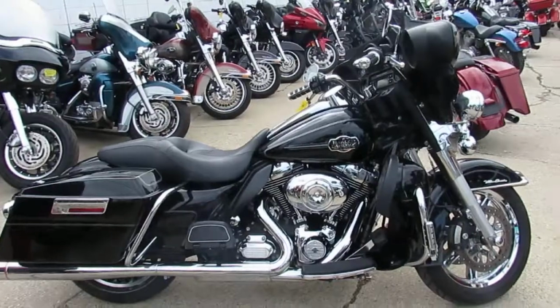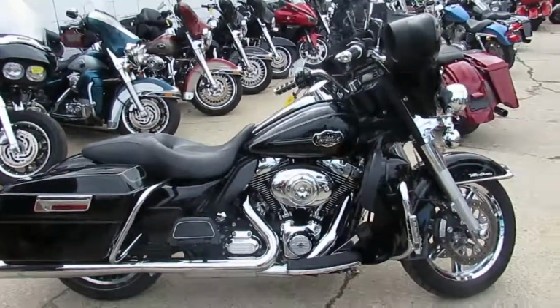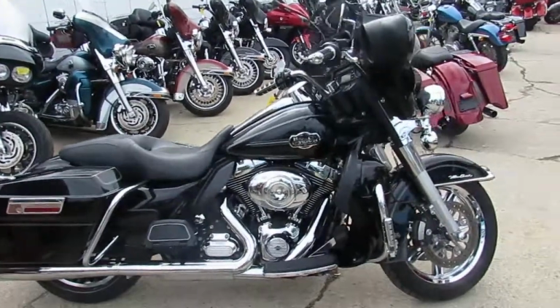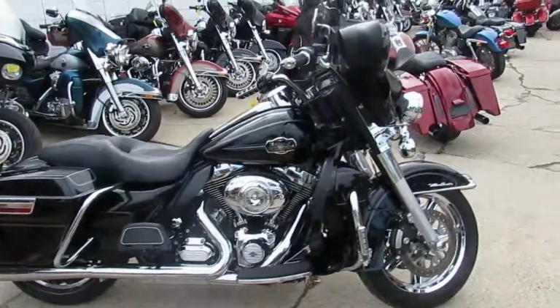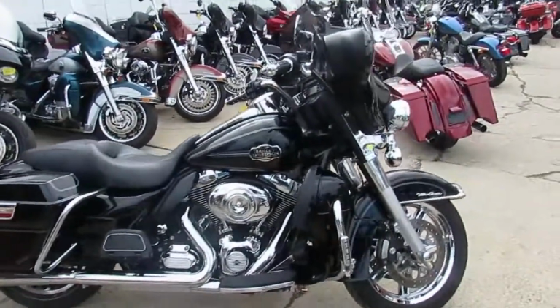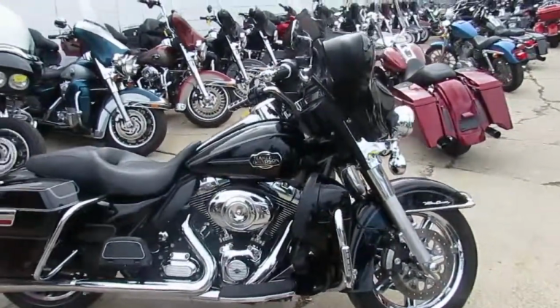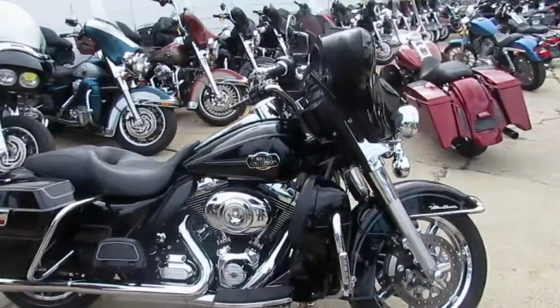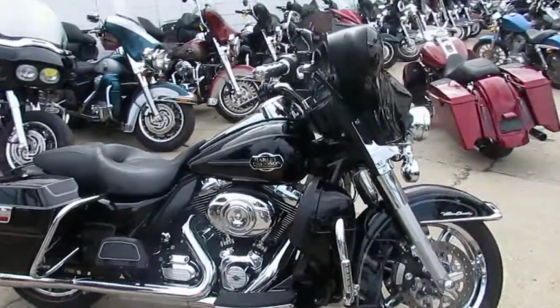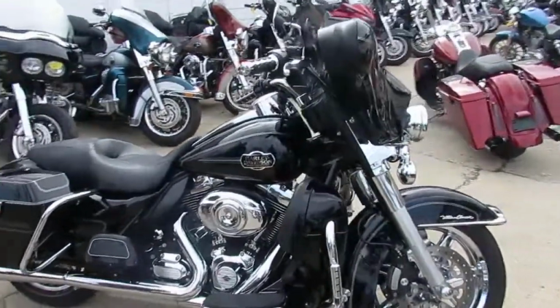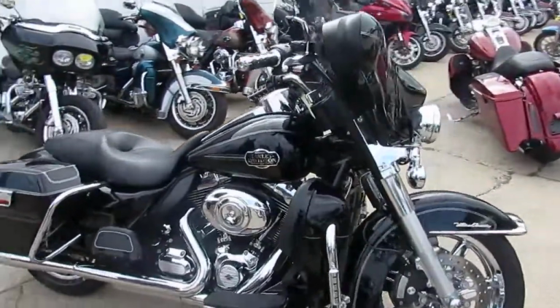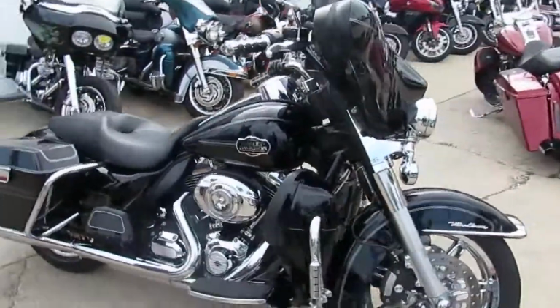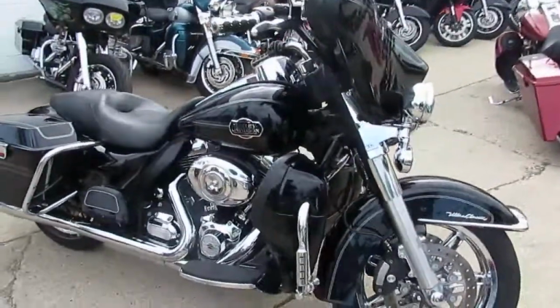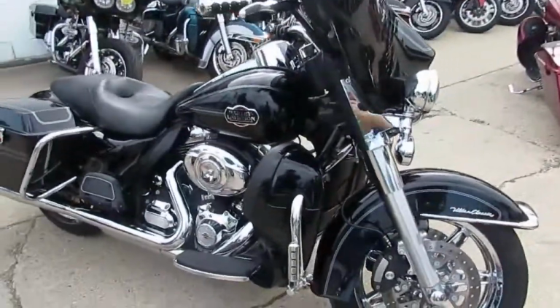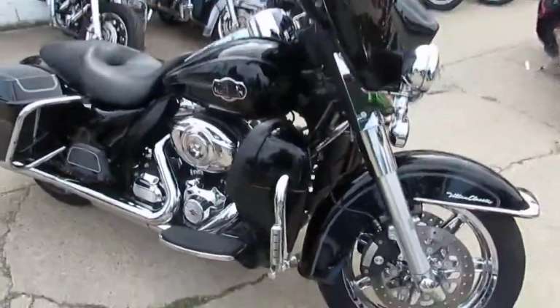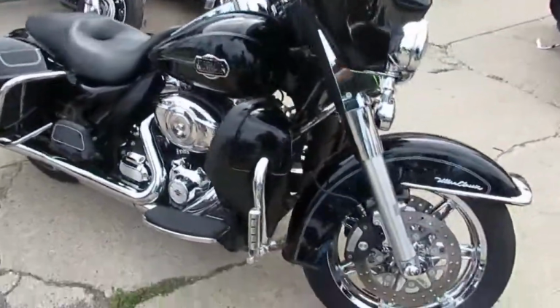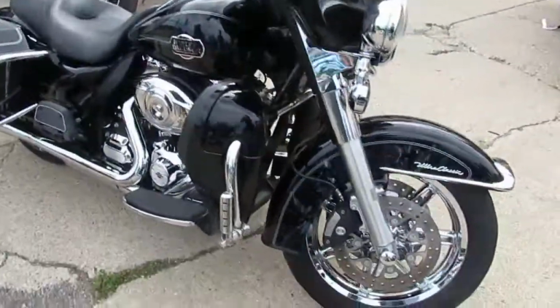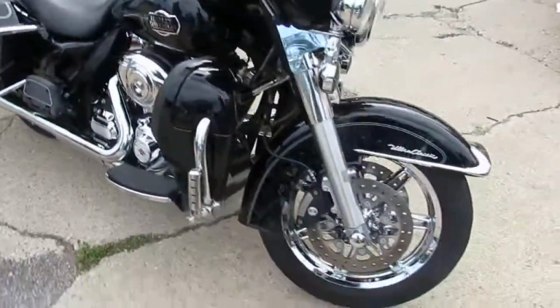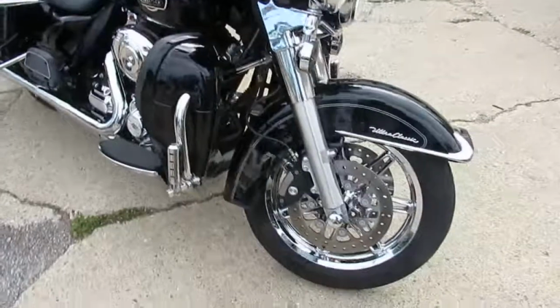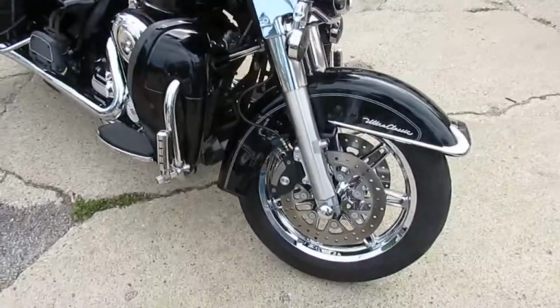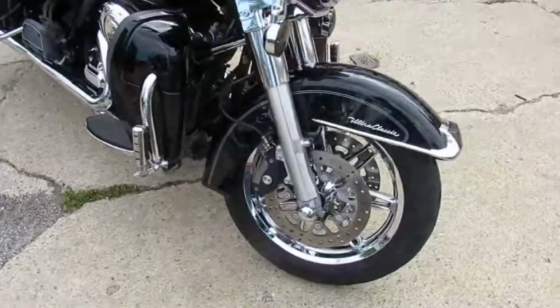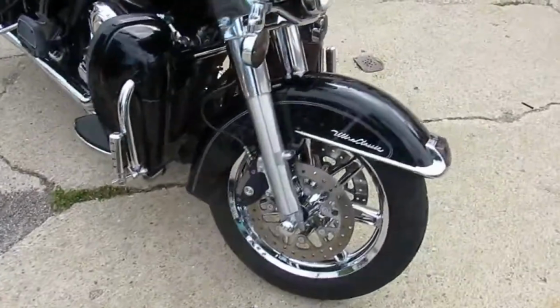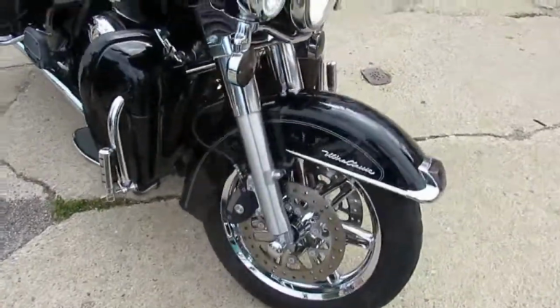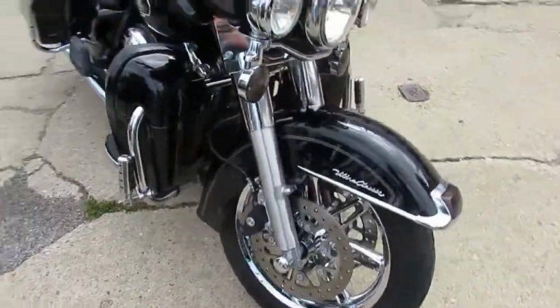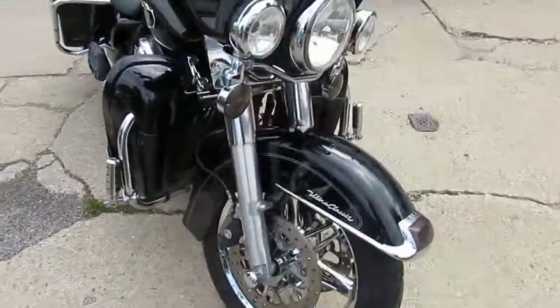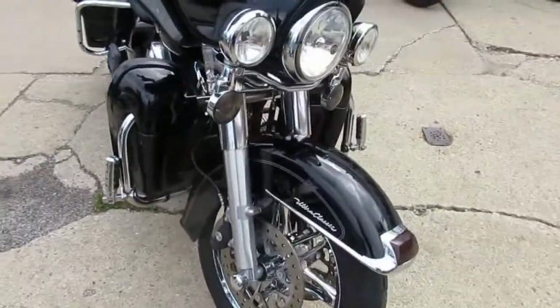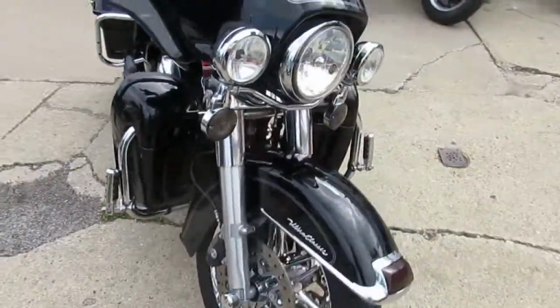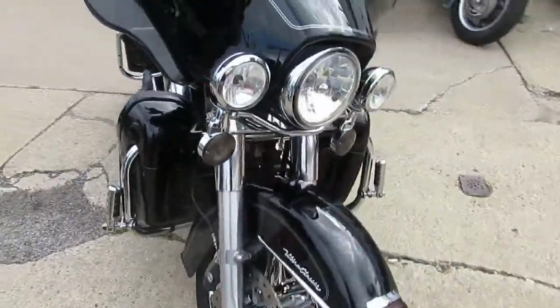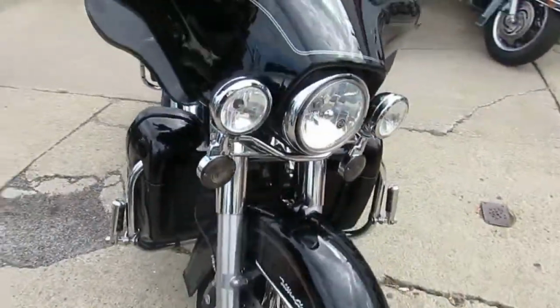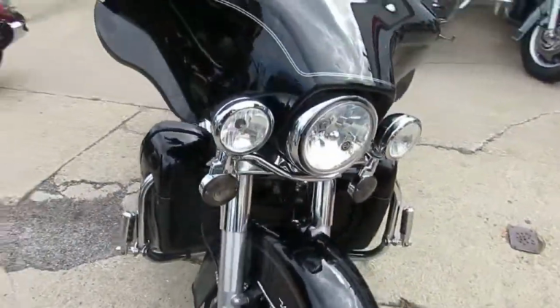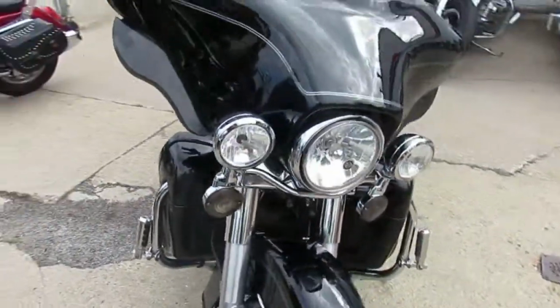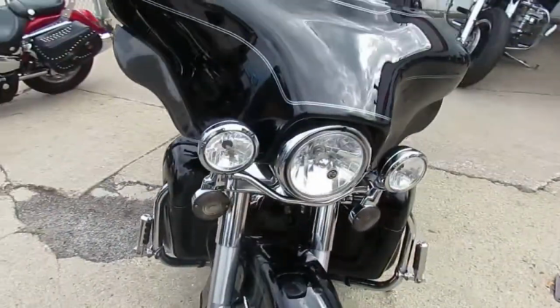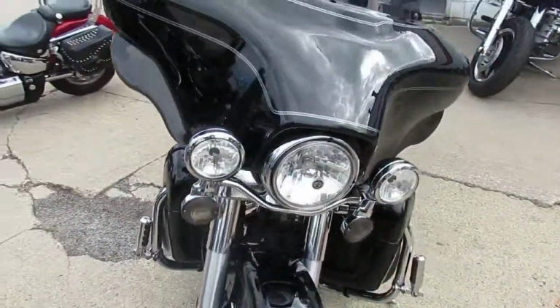Hey guys, it's ApprovalPowerSports.com here. We just got another truckload of Harleys in. We've got over 400 used Harley Davidsons in the showroom for sale.